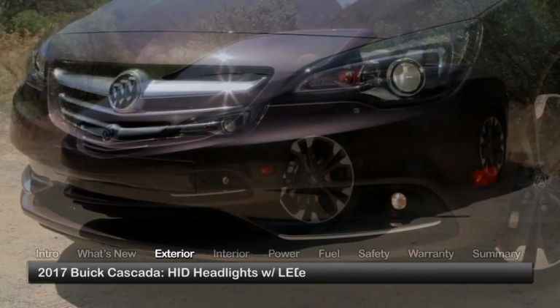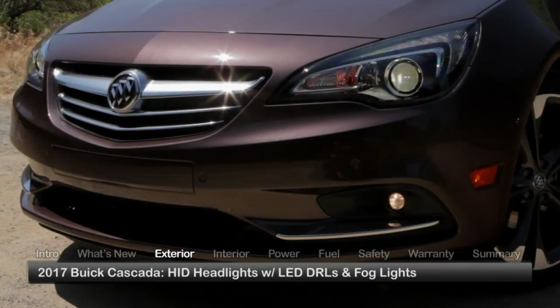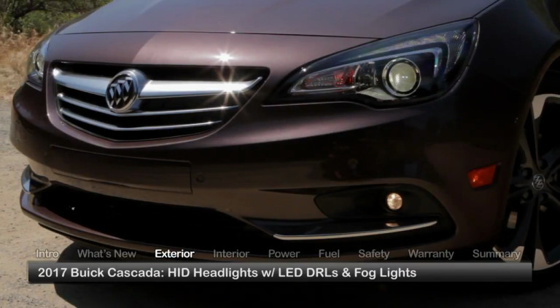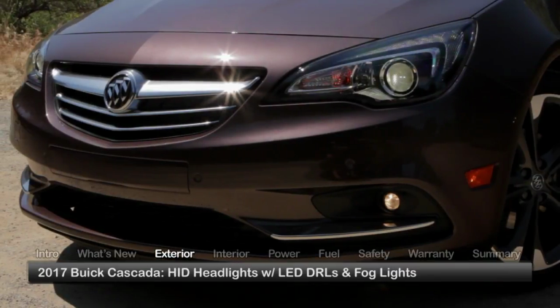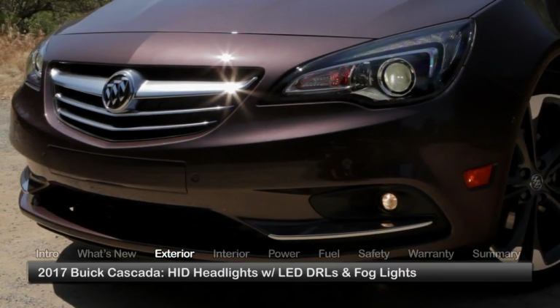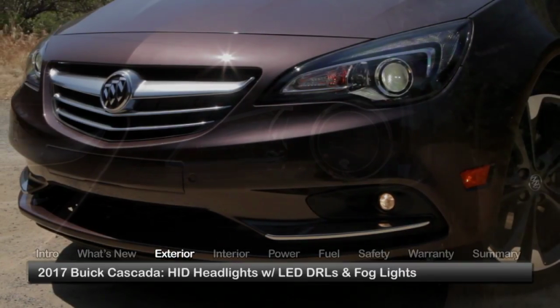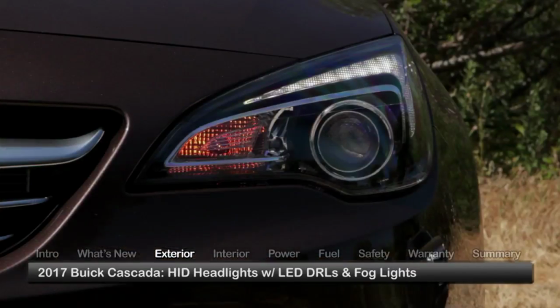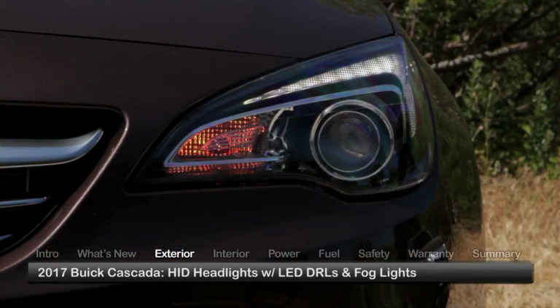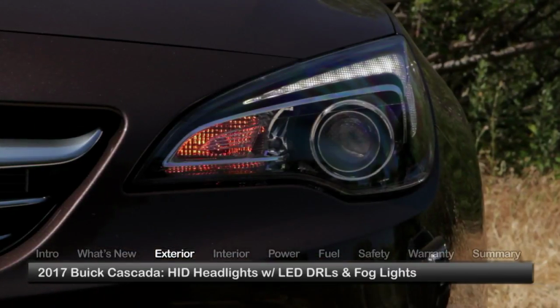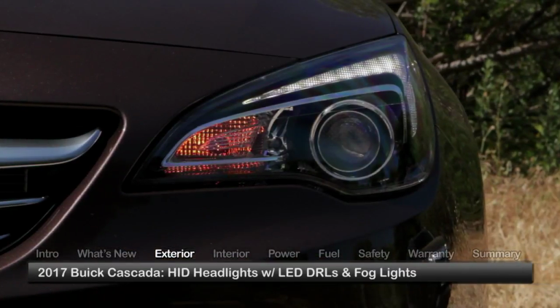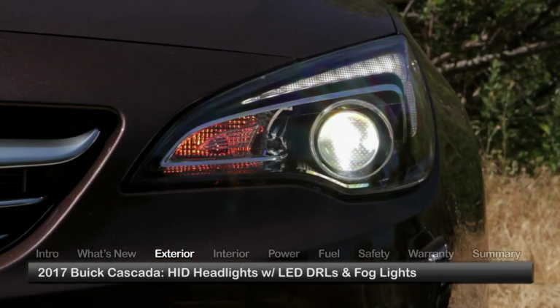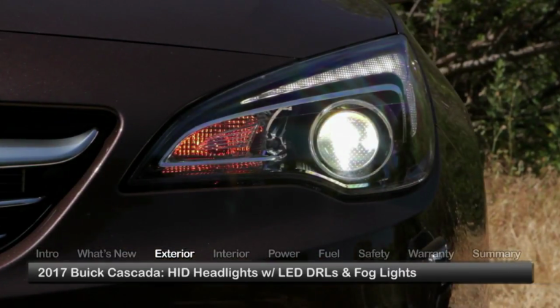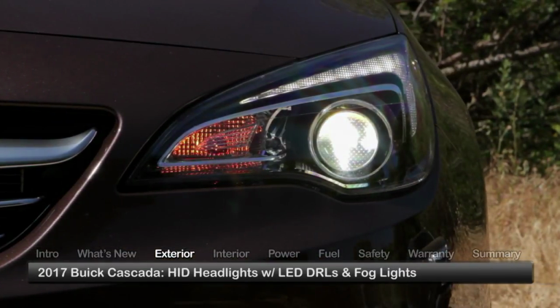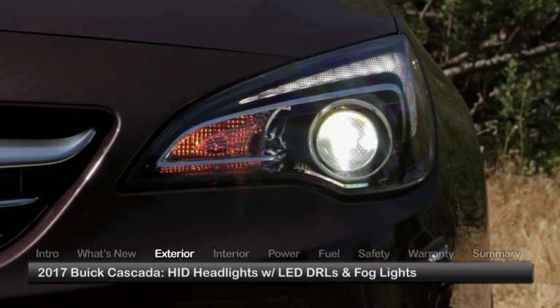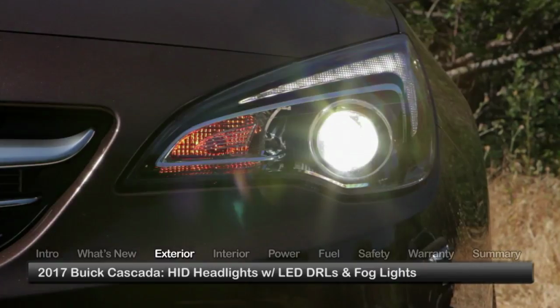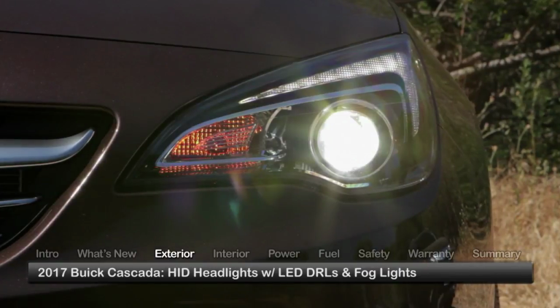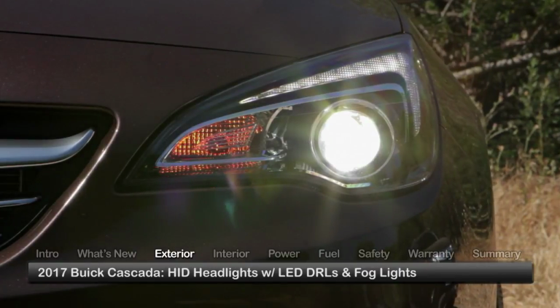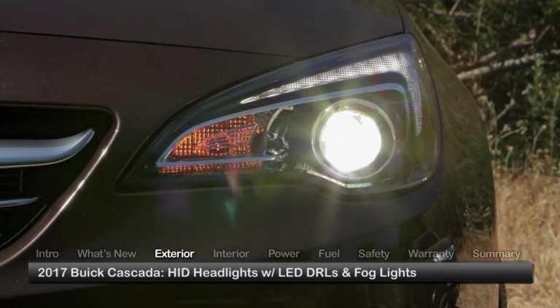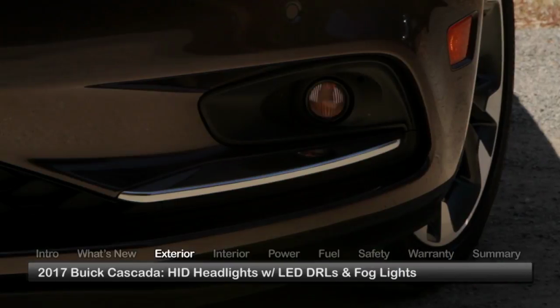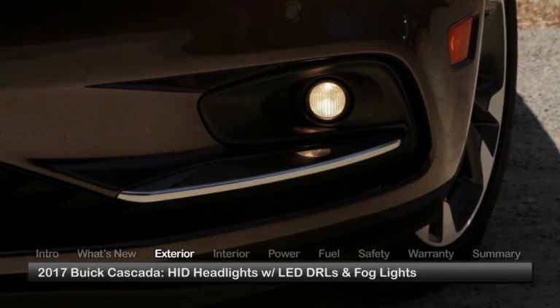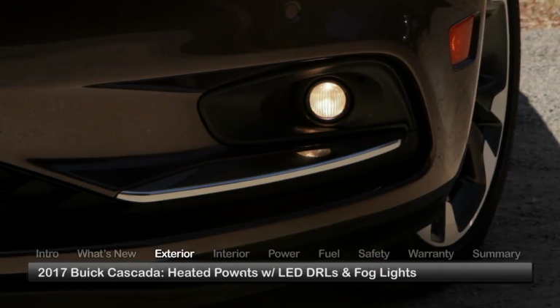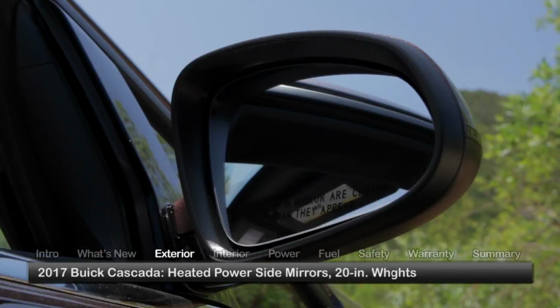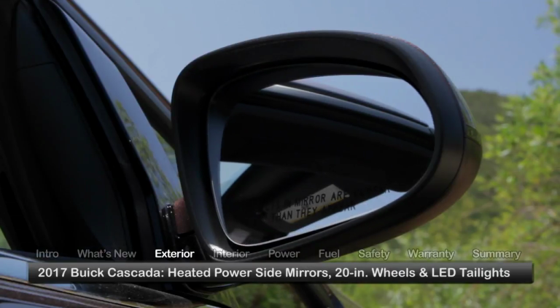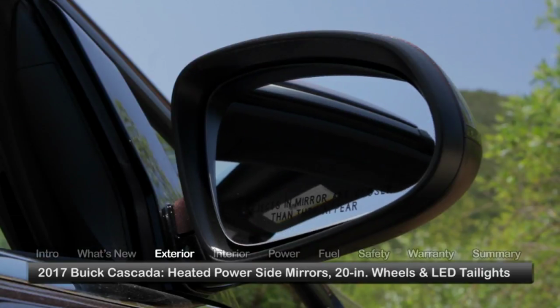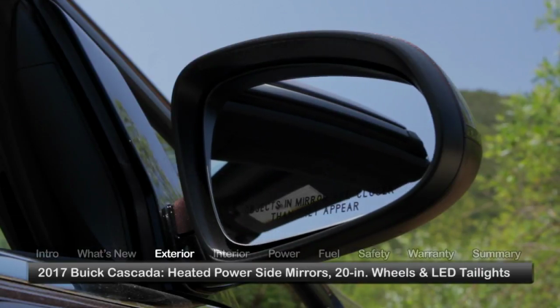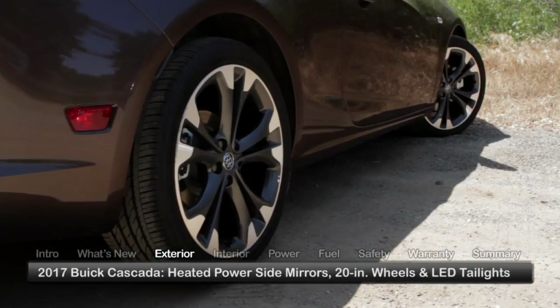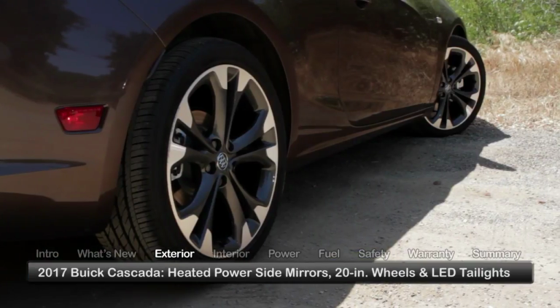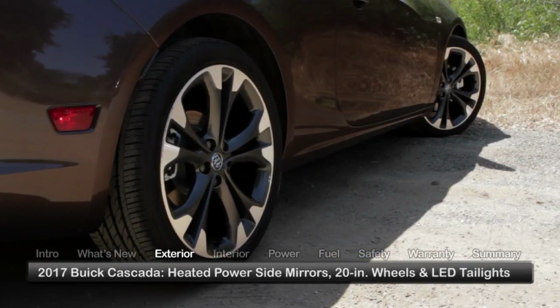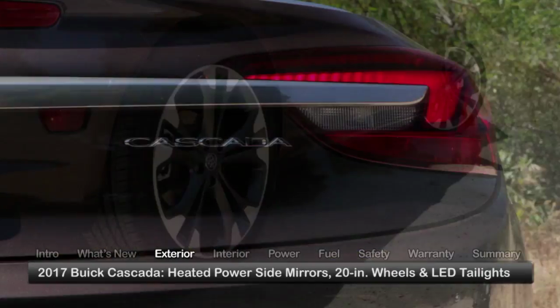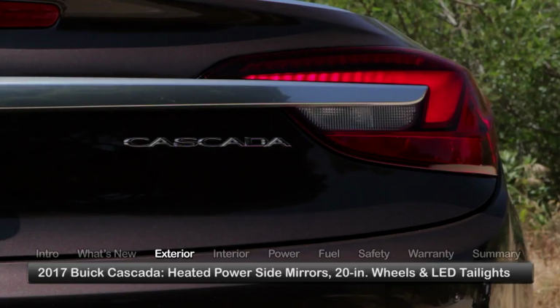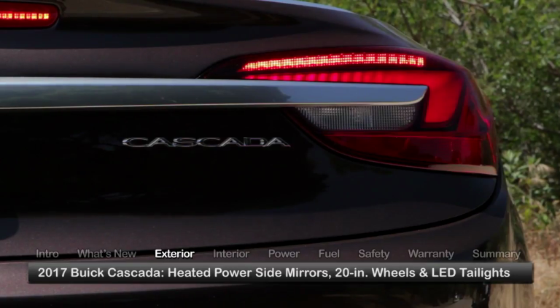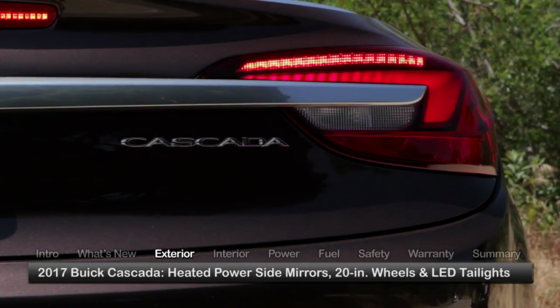Standard exterior equipment includes high-intensity discharge headlights with LED daytime running lights, fog lights, heated power side mirrors, 20-inch wheels, and LED tail lights.